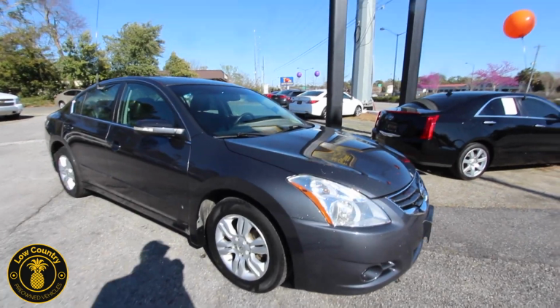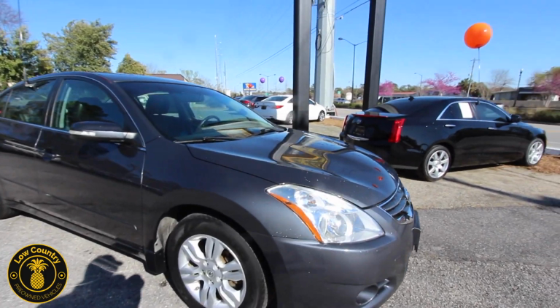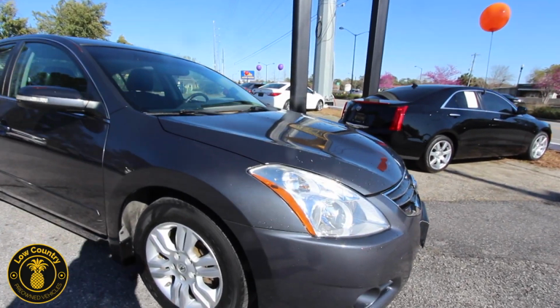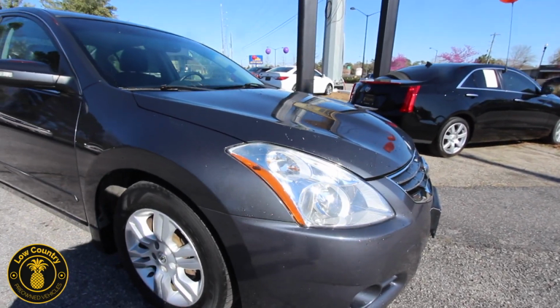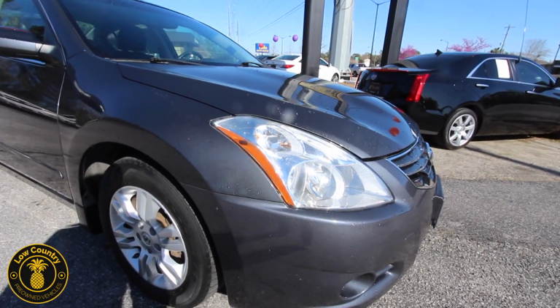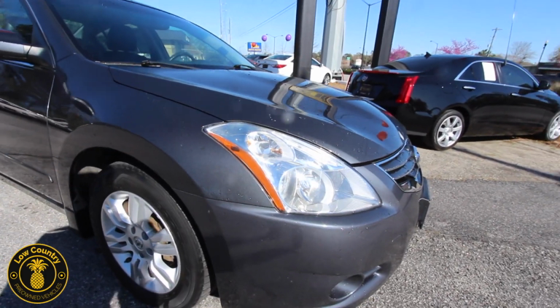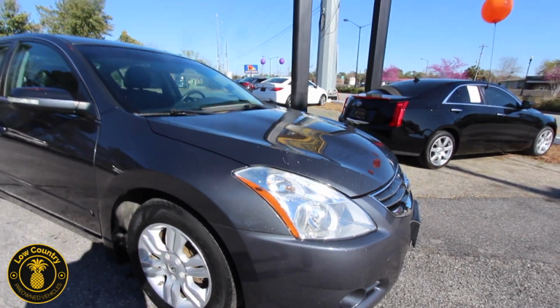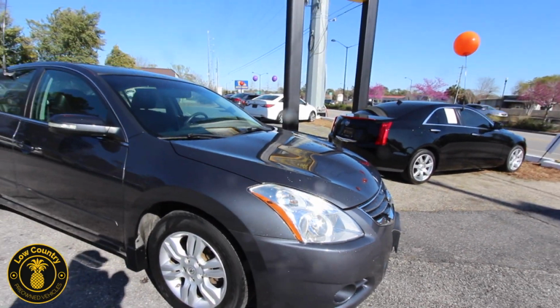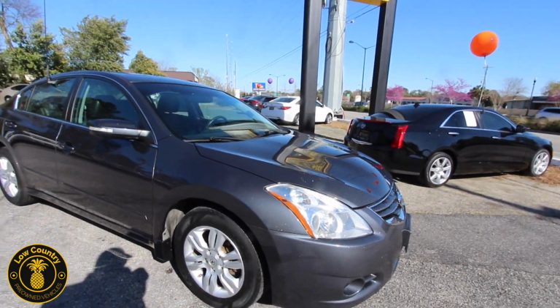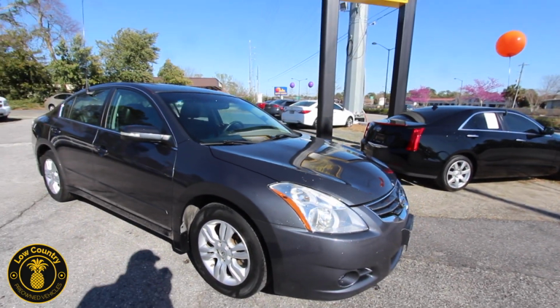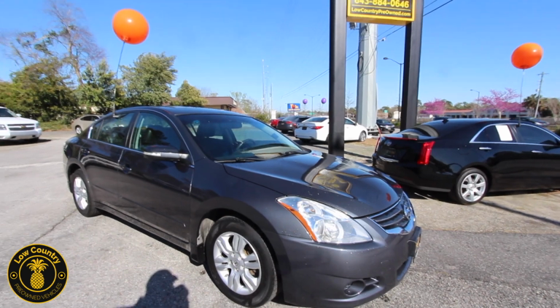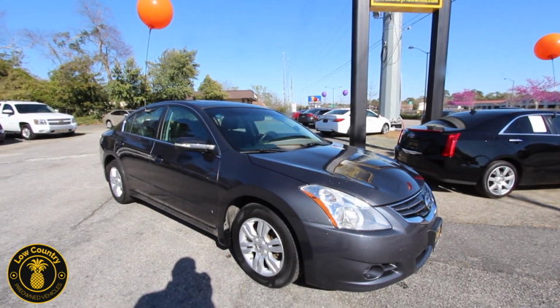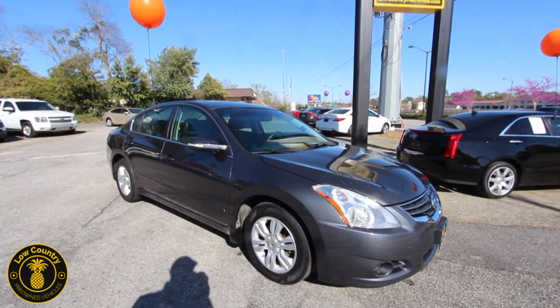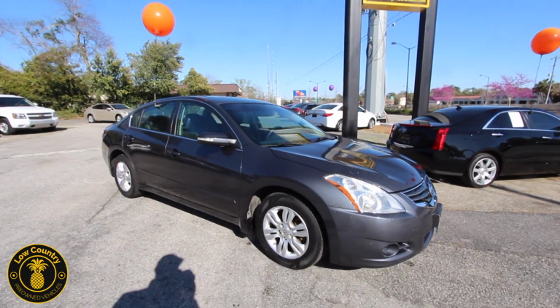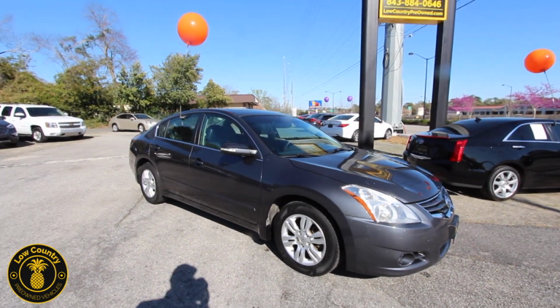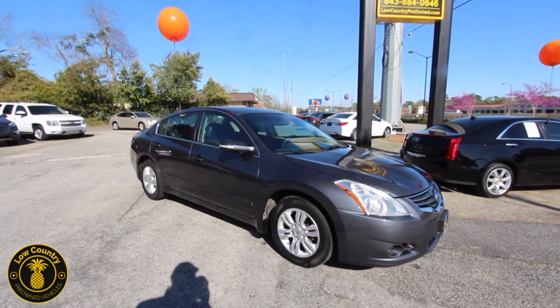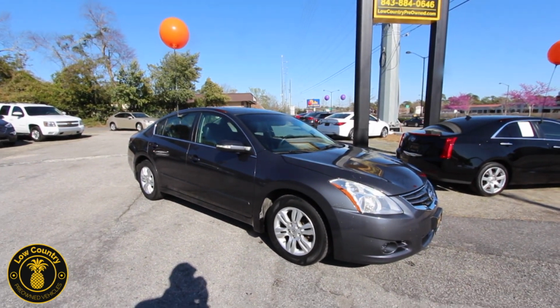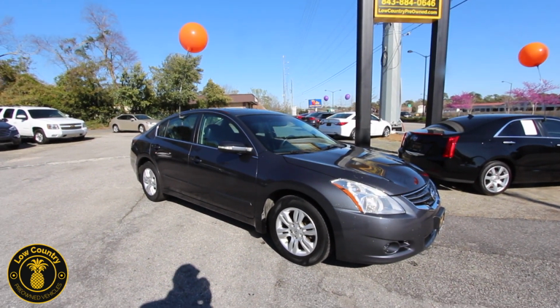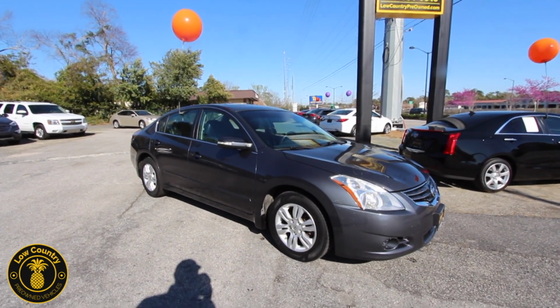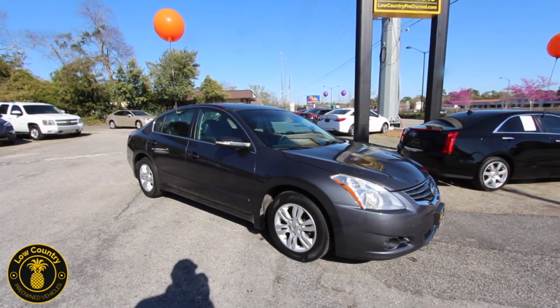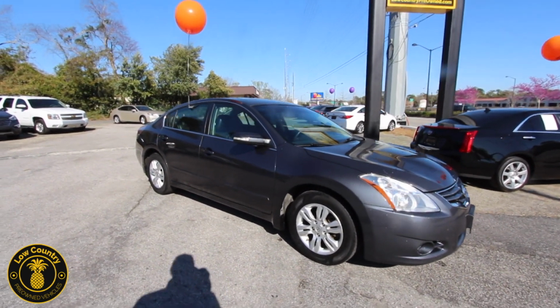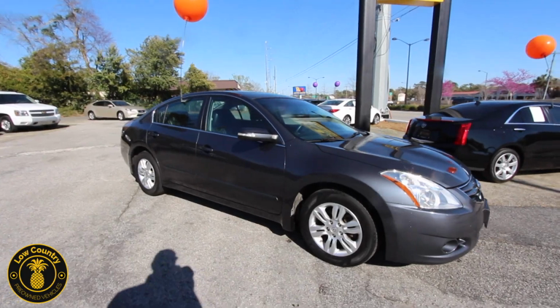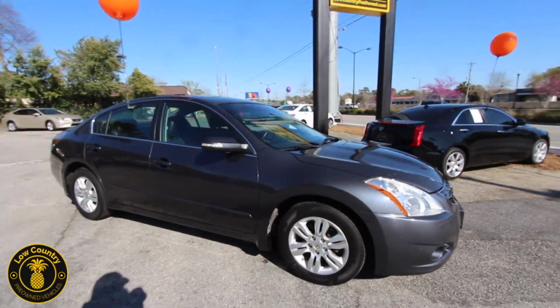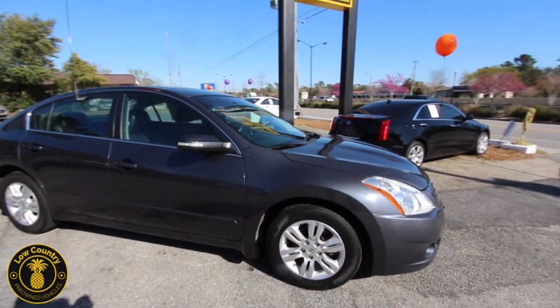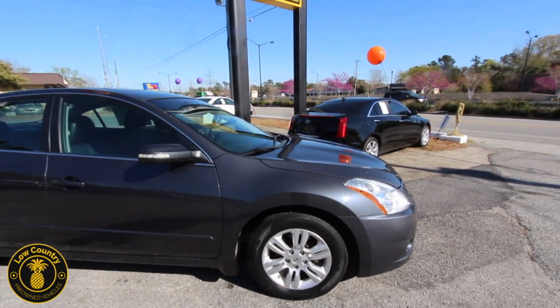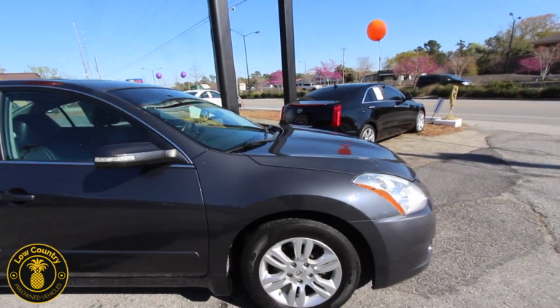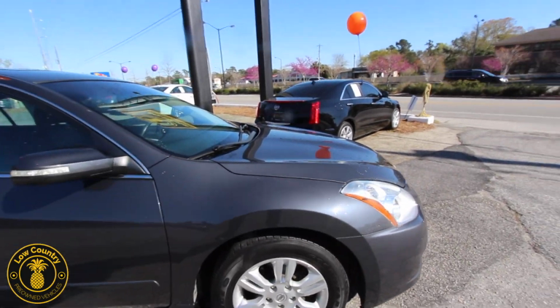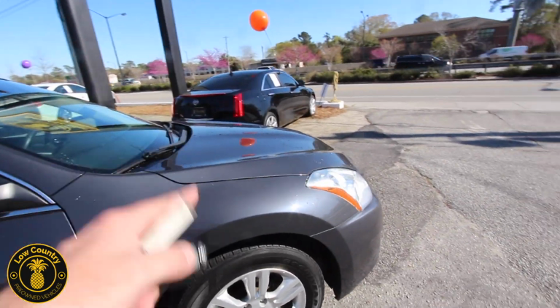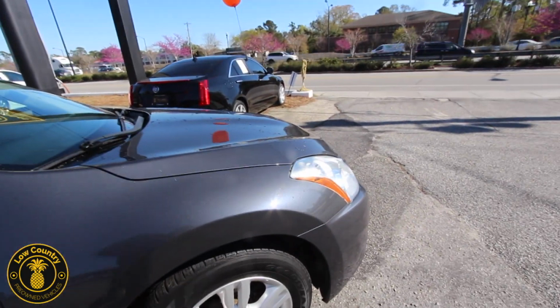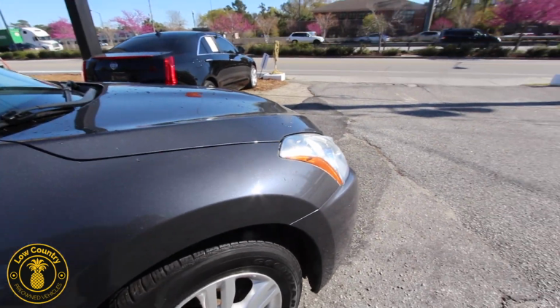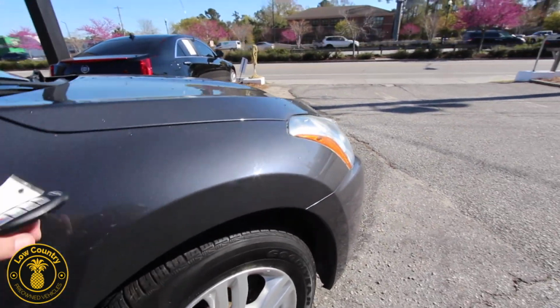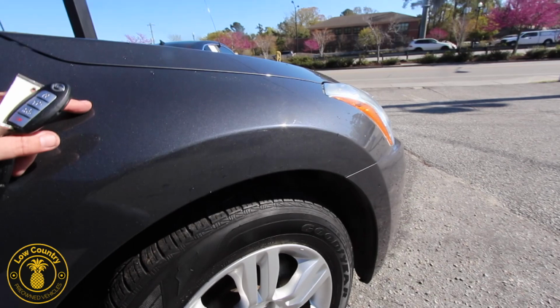I want to let you know as well — if you're in the market to finance a vehicle, maybe you have good credit, bad credit, or even no credit, we have the financial companies to get the deal done. So don't worry about it too much. We'll get it all handled and squared away — you just make sure you like the vehicle you're looking at.